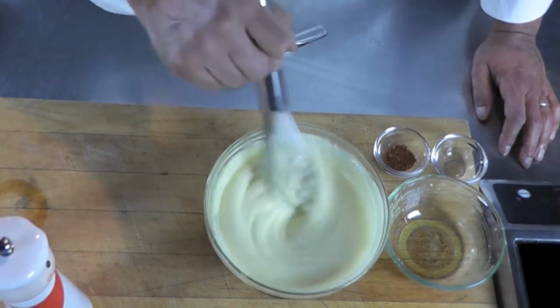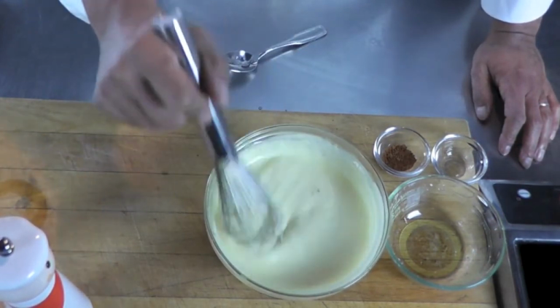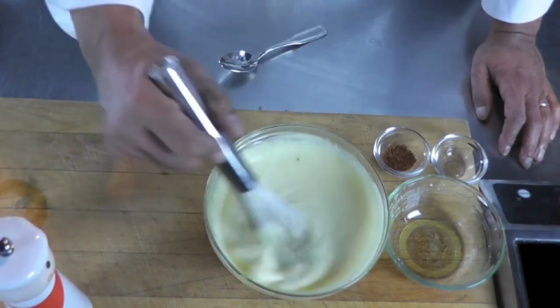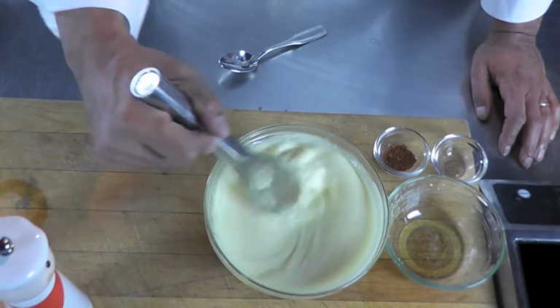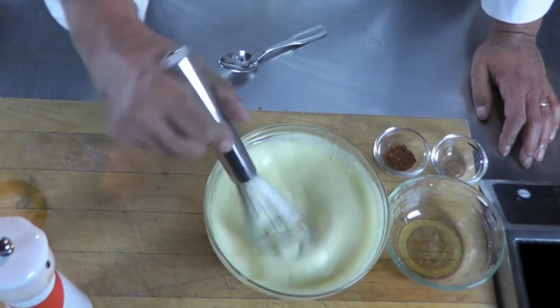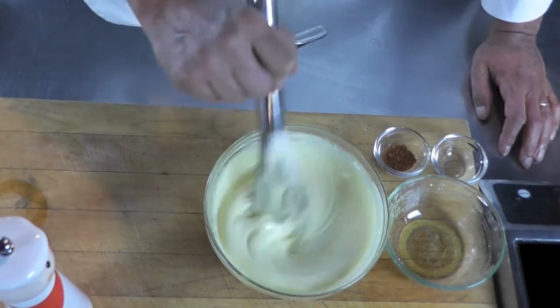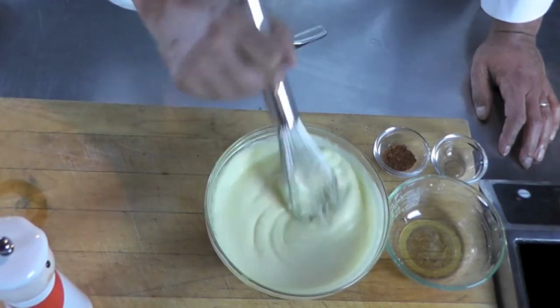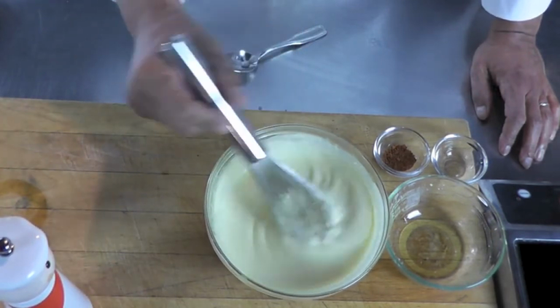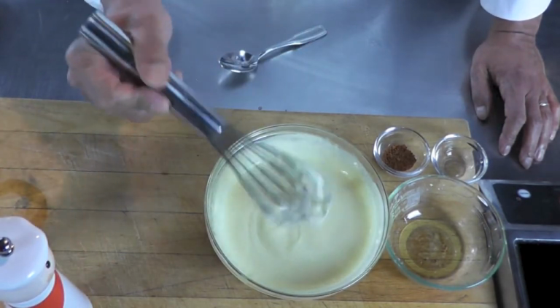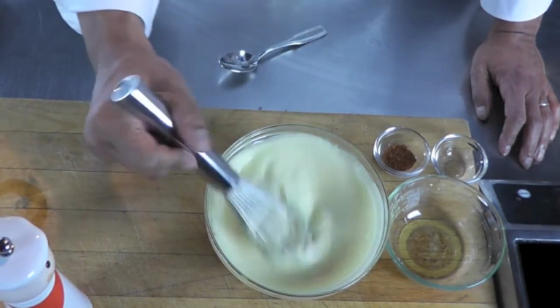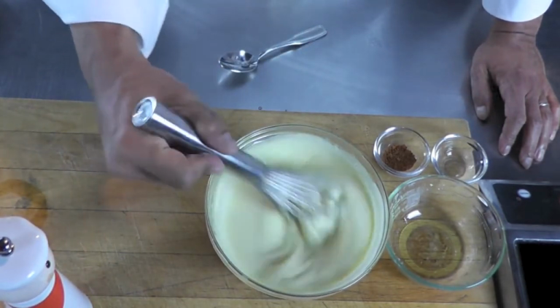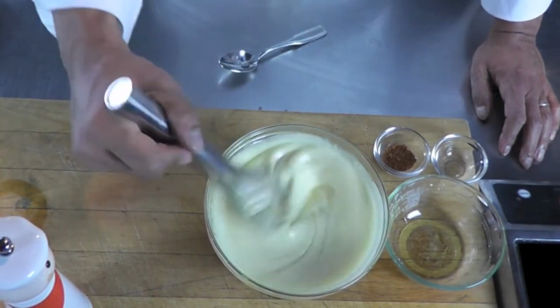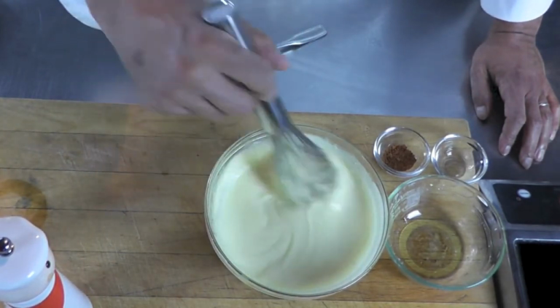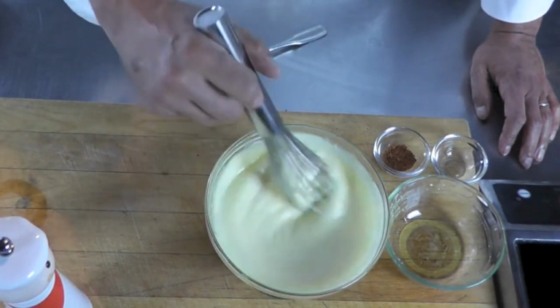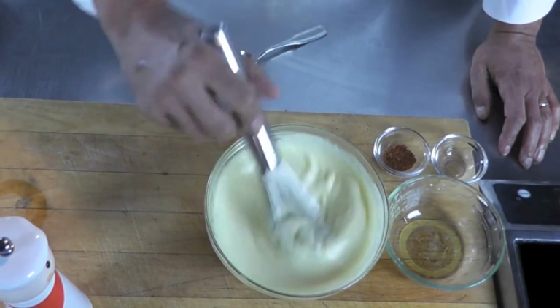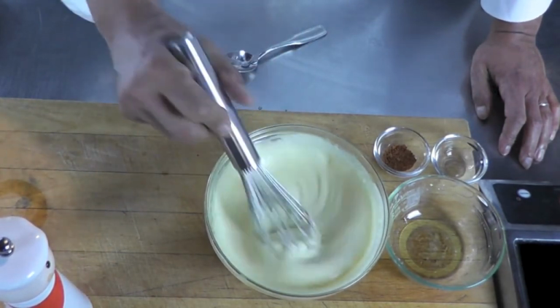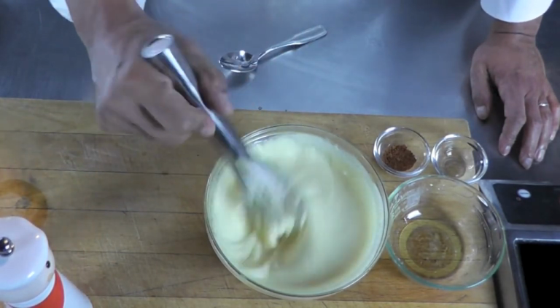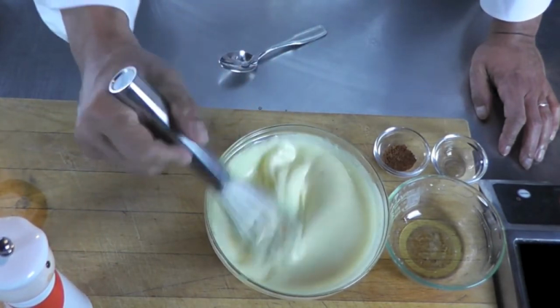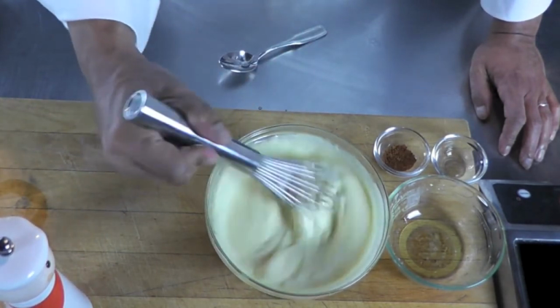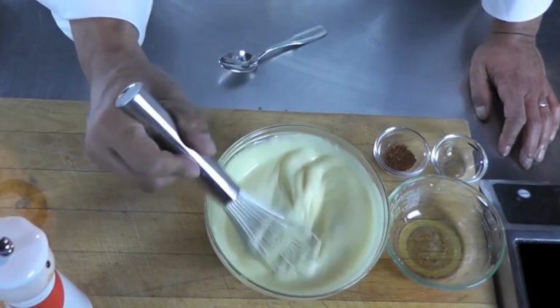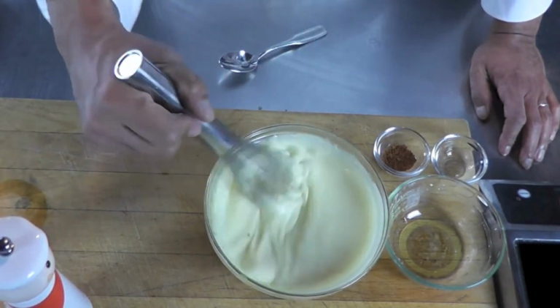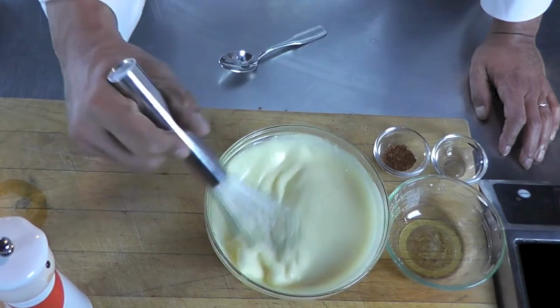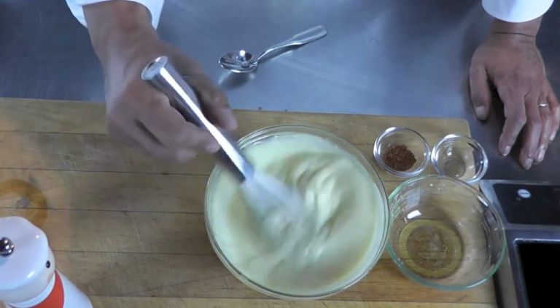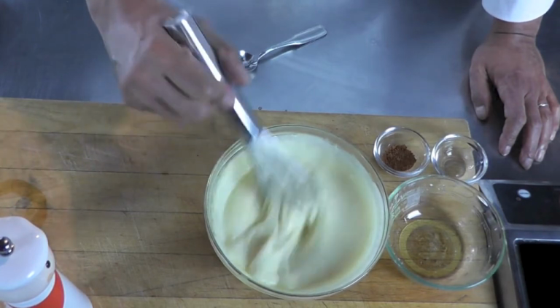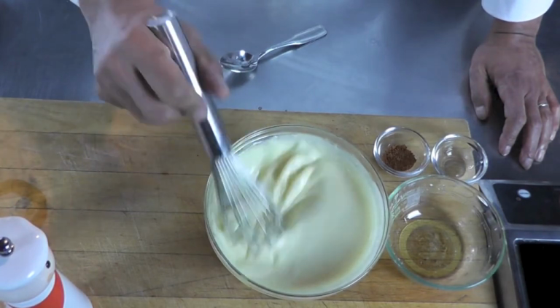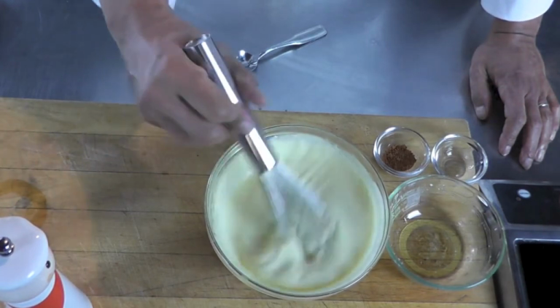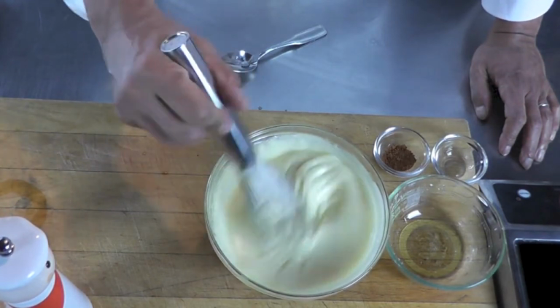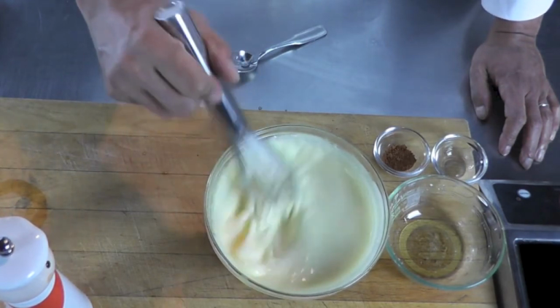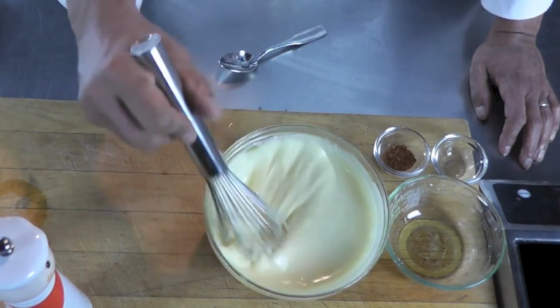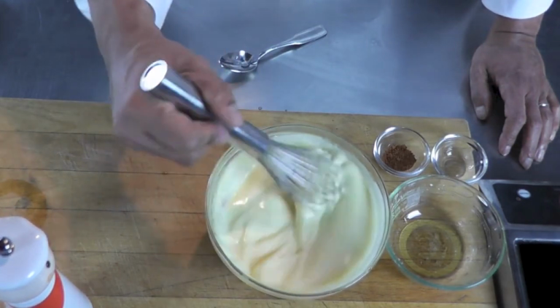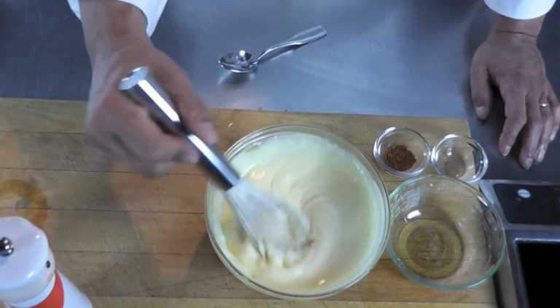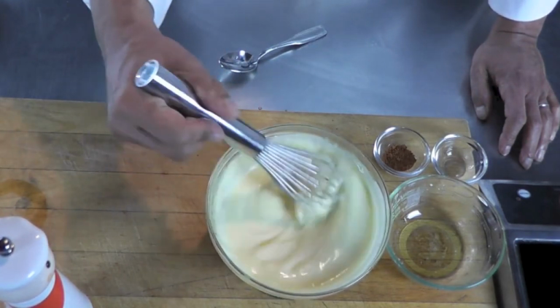Thank you for watching. I hope you enjoyed that quick demo on how to make a hollandaise sauce. Let me know if you liked it — press the like button and subscribe.